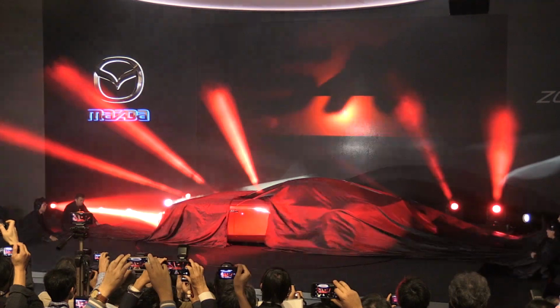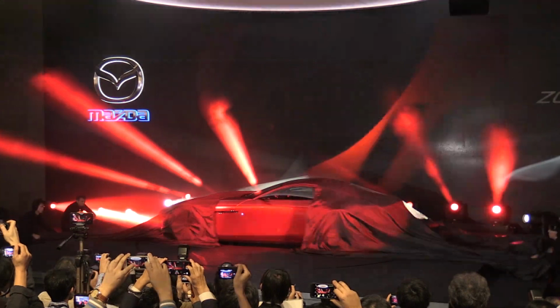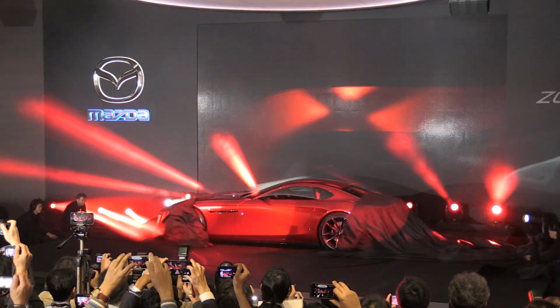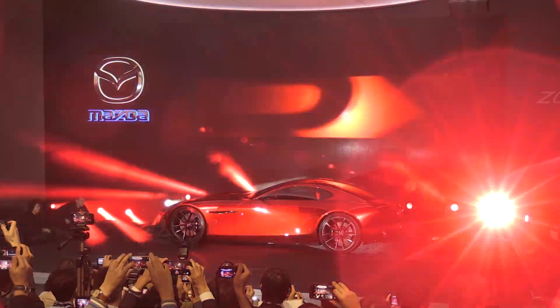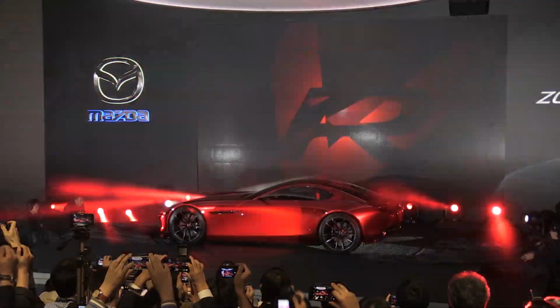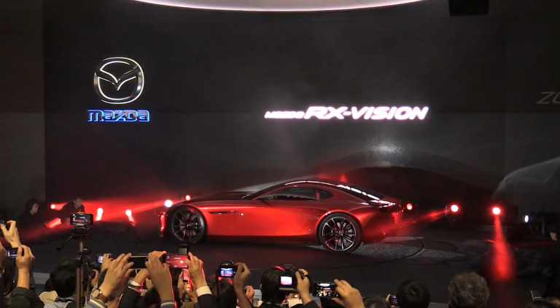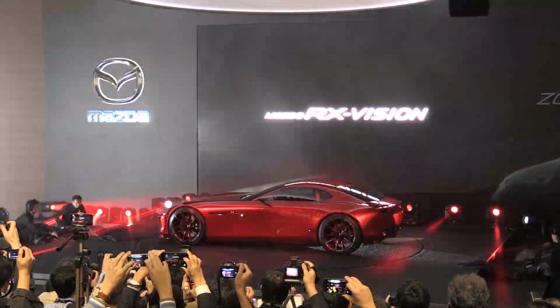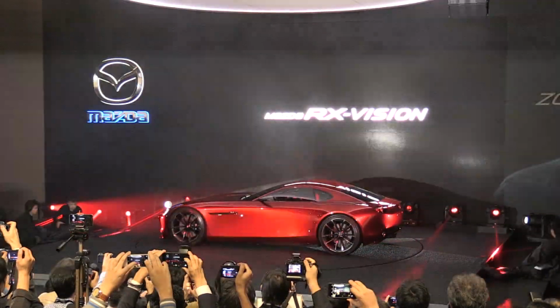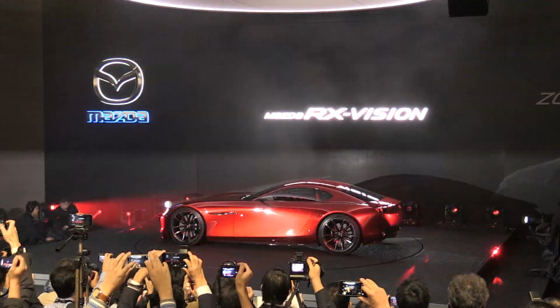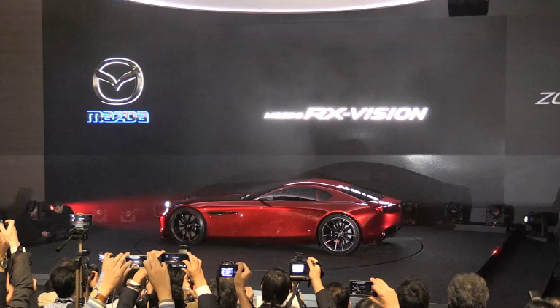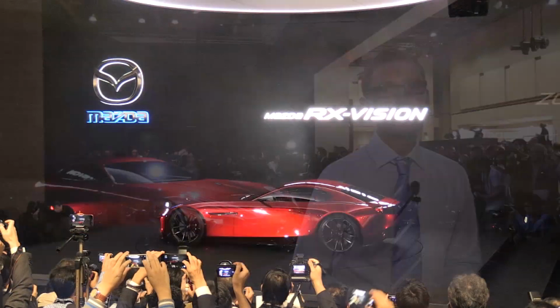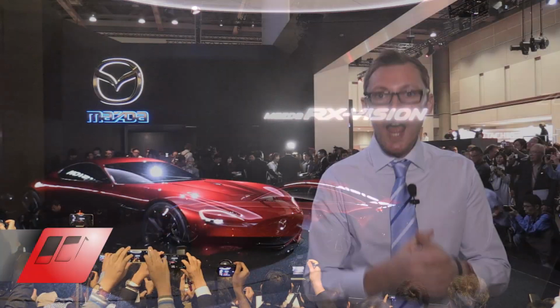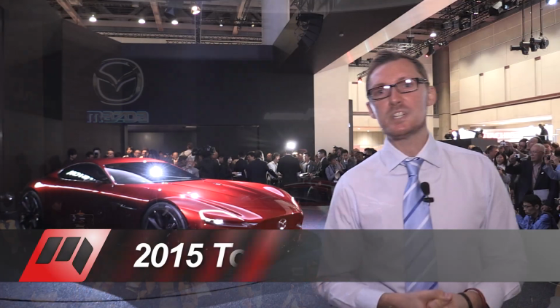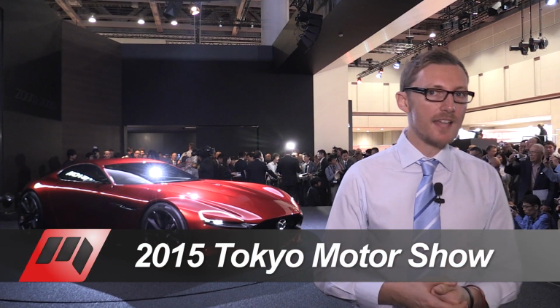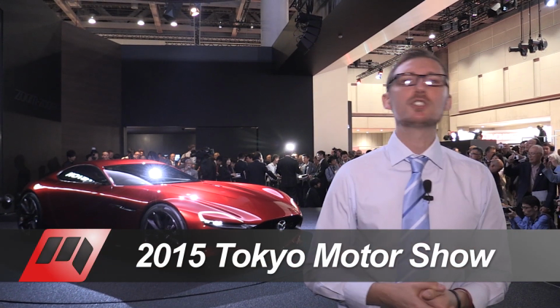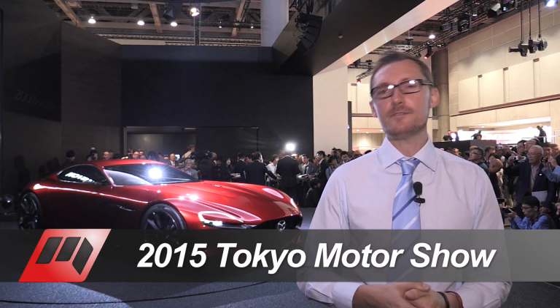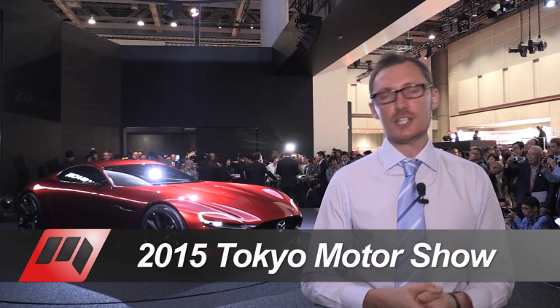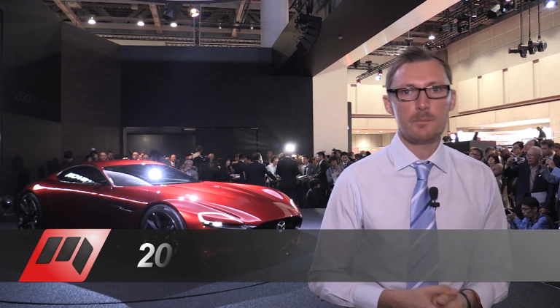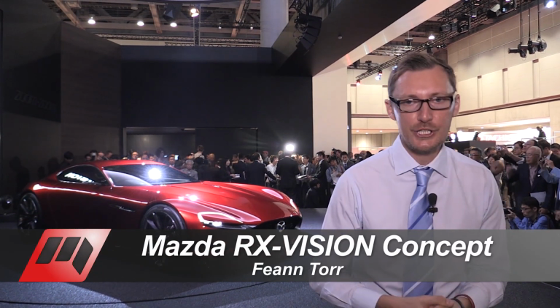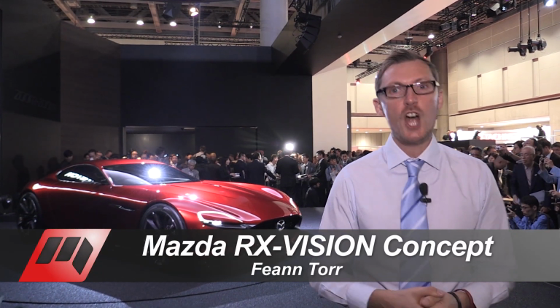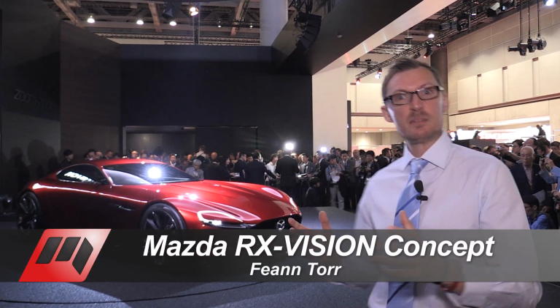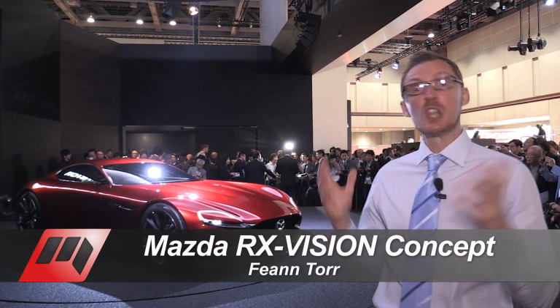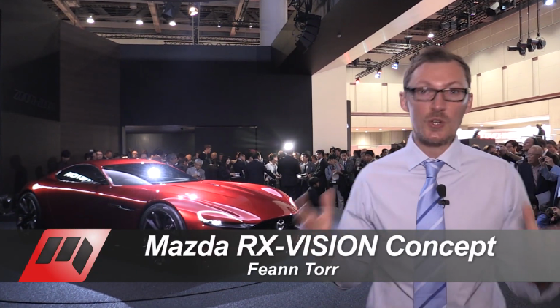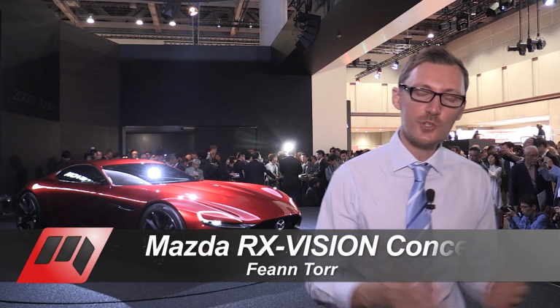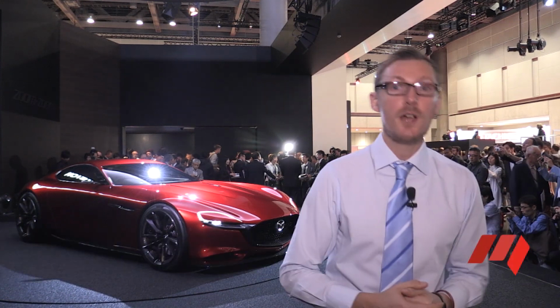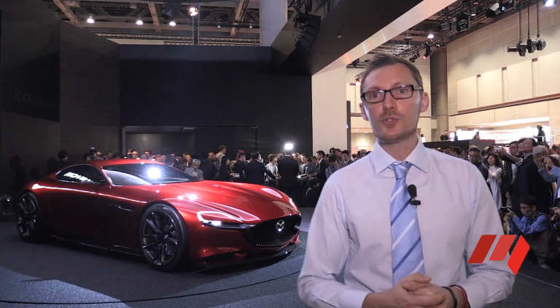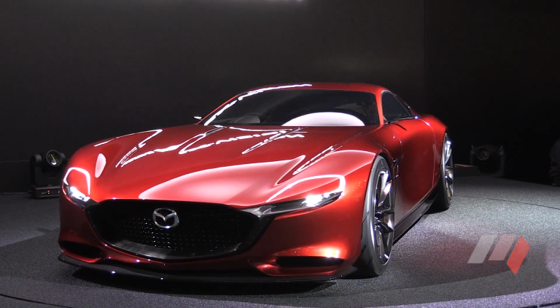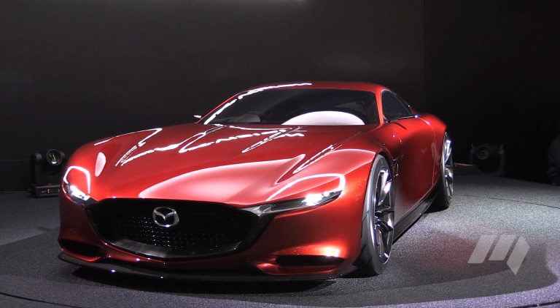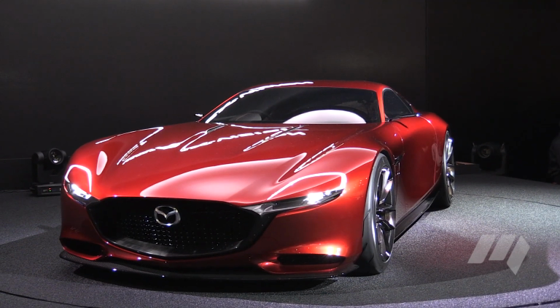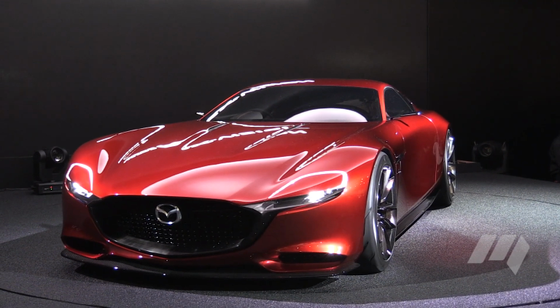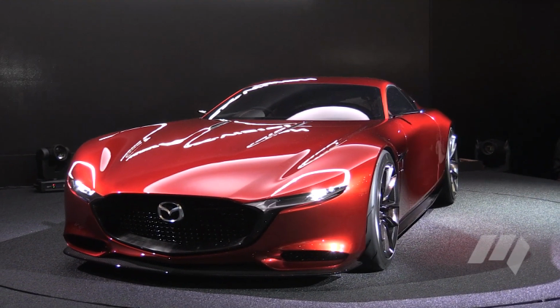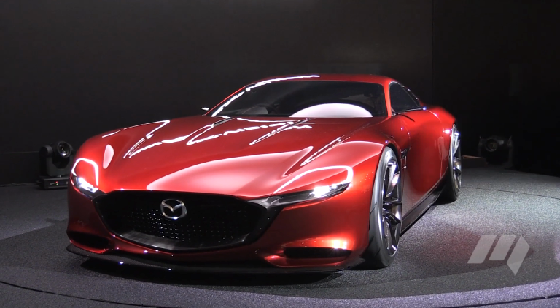Meet the Mazda RX Vision concept. This stunning vehicle is arguably the star of the 2015 Tokyo Motor Show — not only because it looks gorgeous, but also because of what it's hiding under that long bonnet.